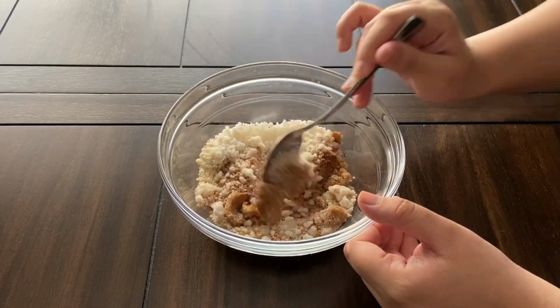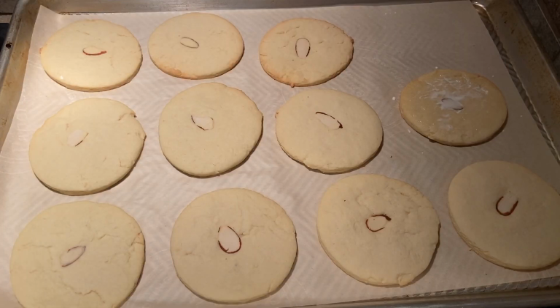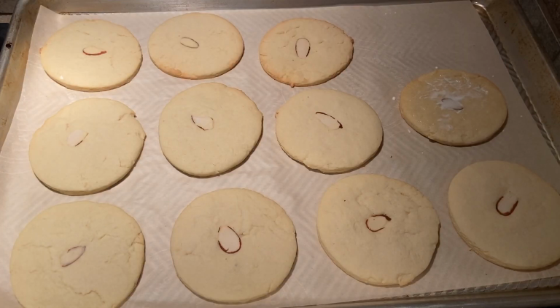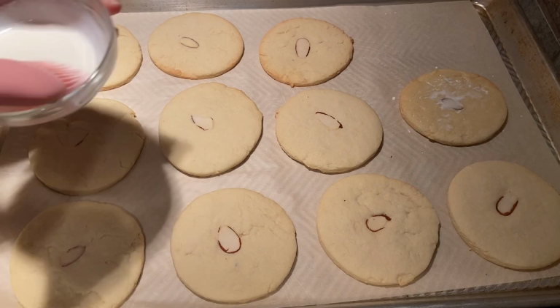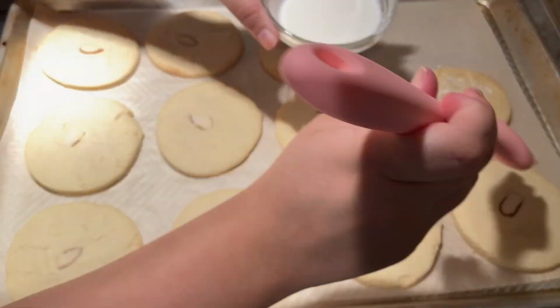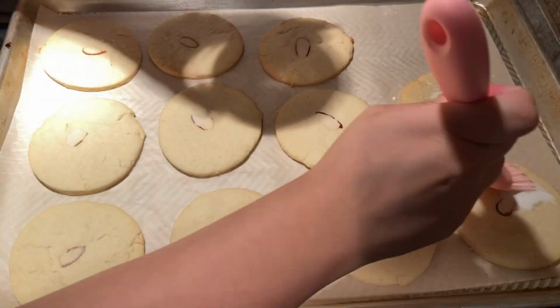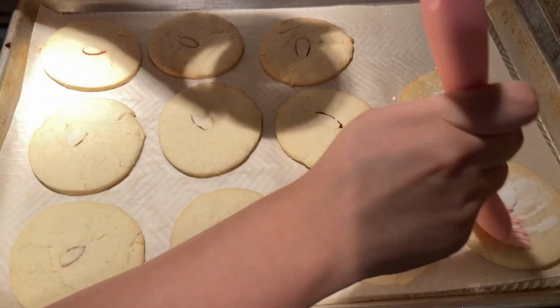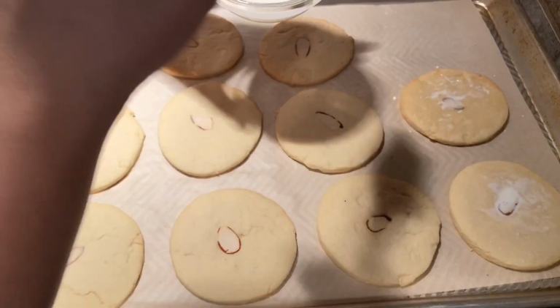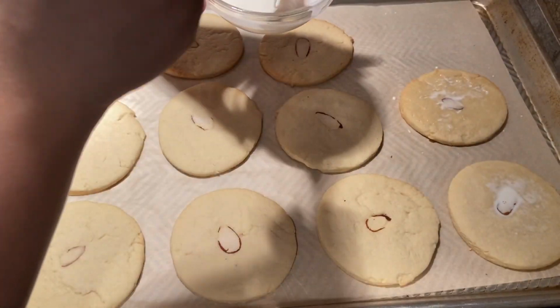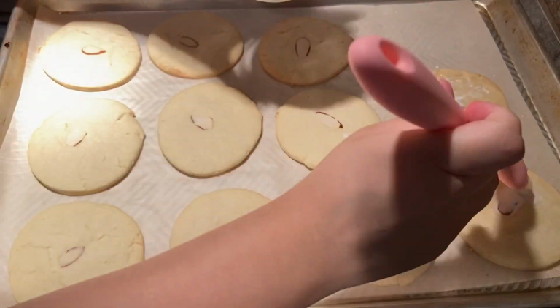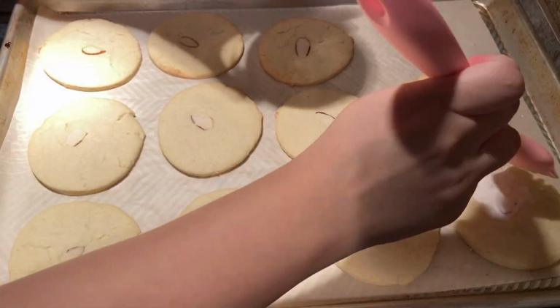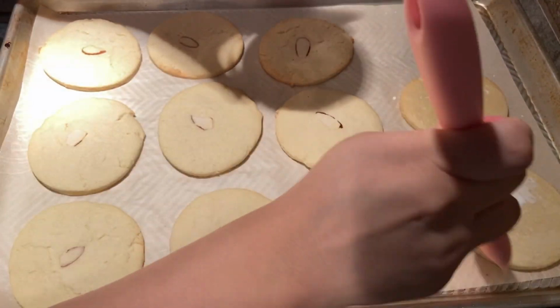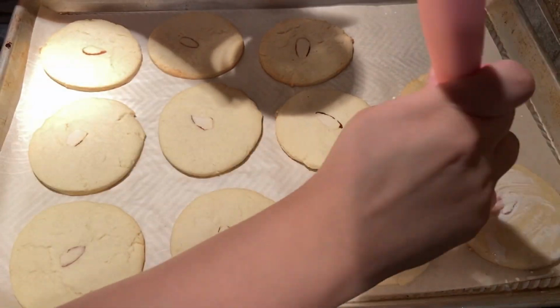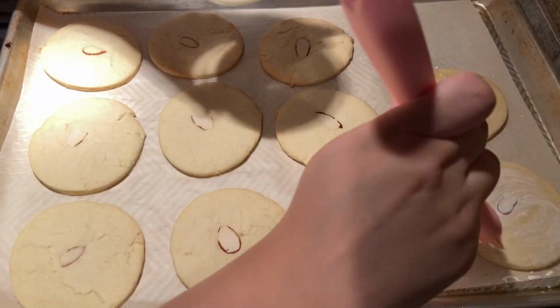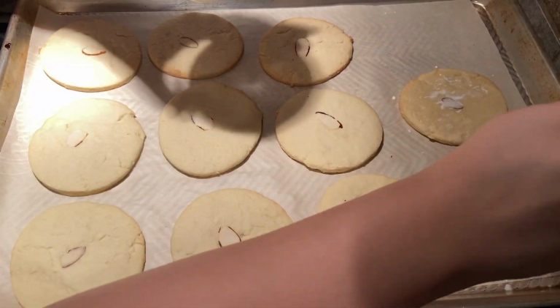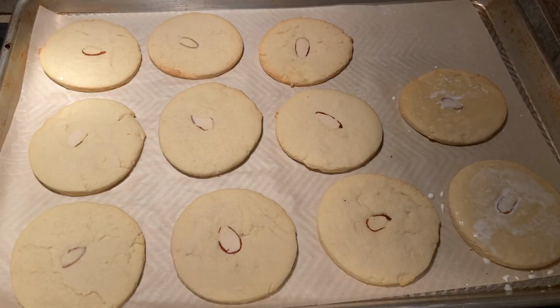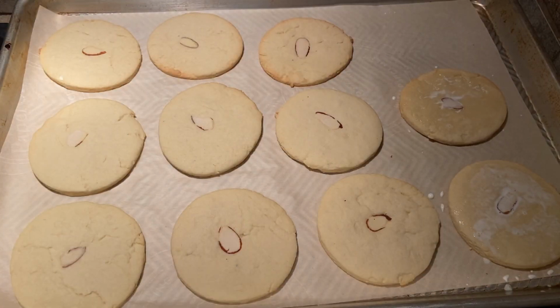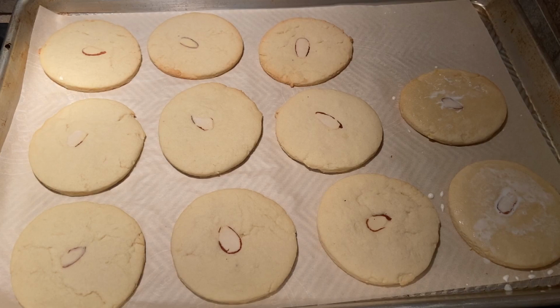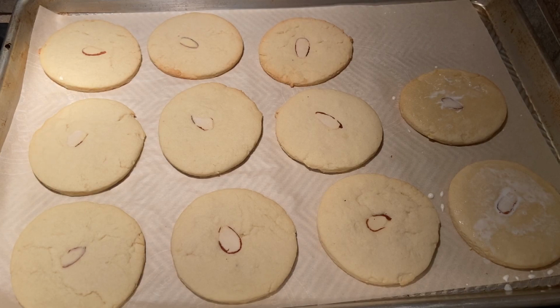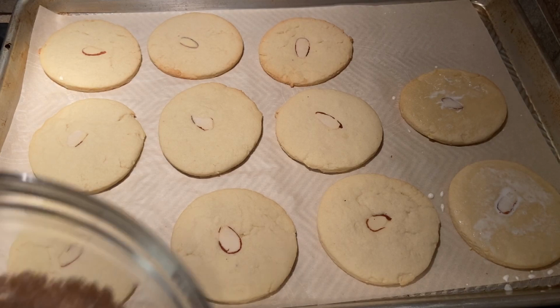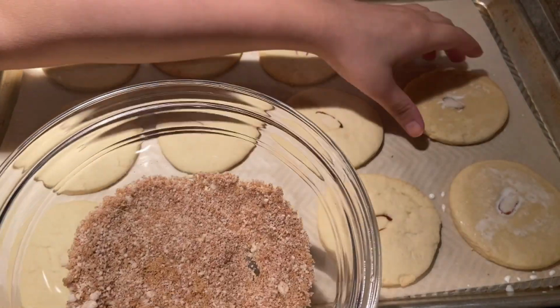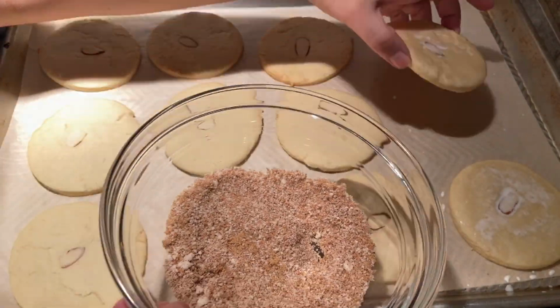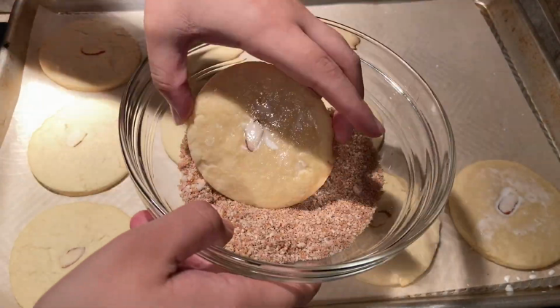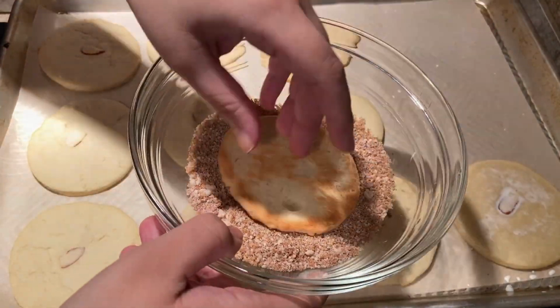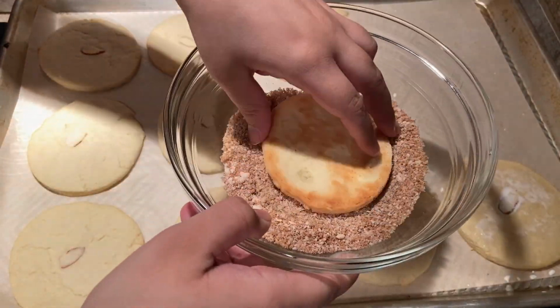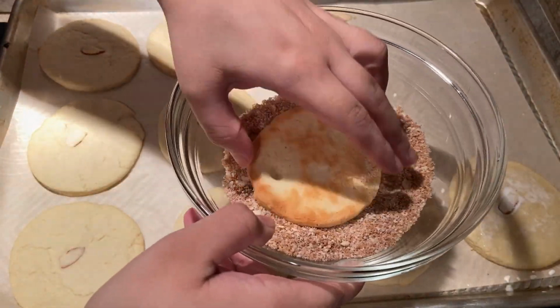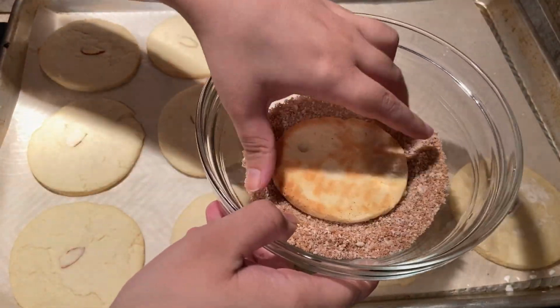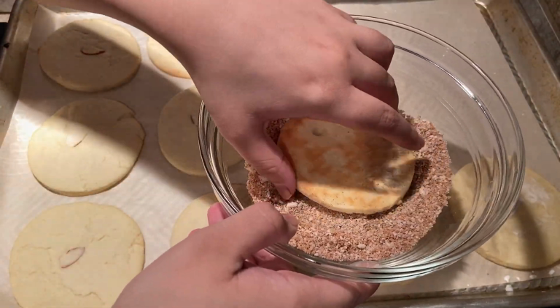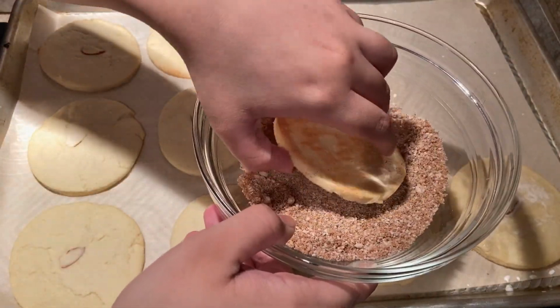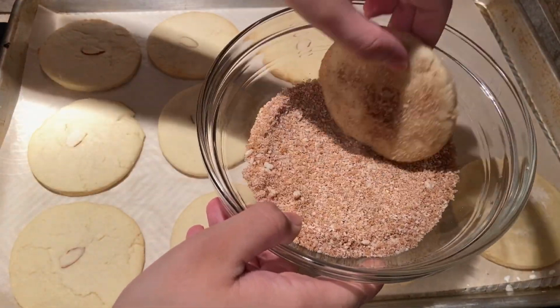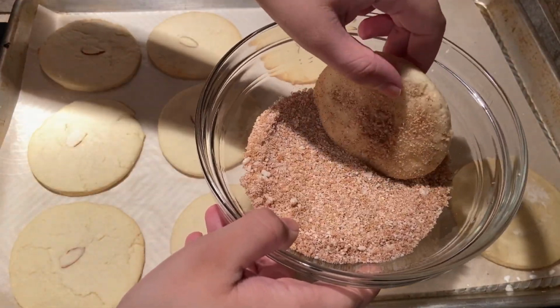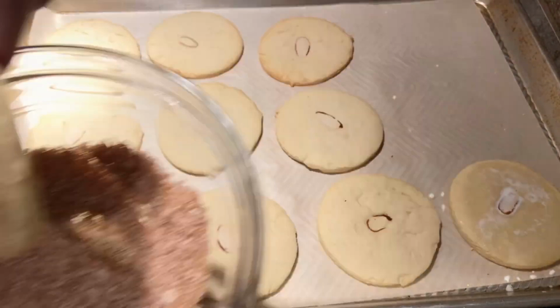When the cookies are finished baking, allow them to cool for a minute then brush heavy cream onto them. Immediately dip each cookie into the sweet sand mixture and tap off the excess. Once all the cookies are finished, they're ready to eat.